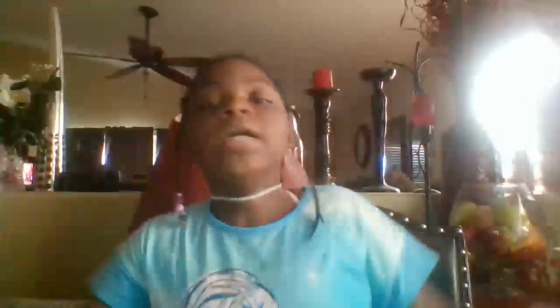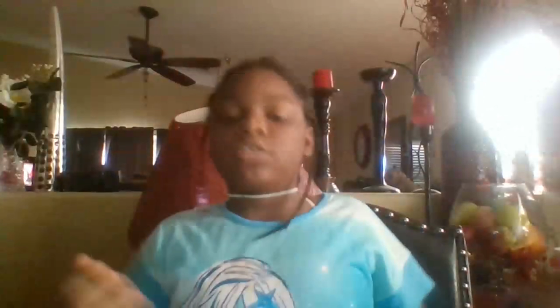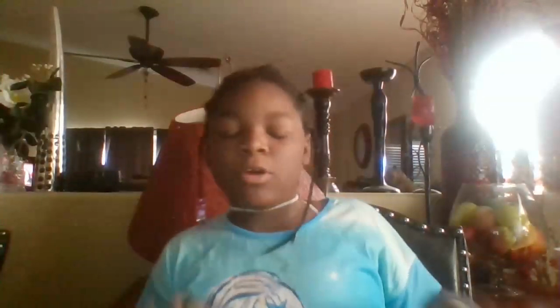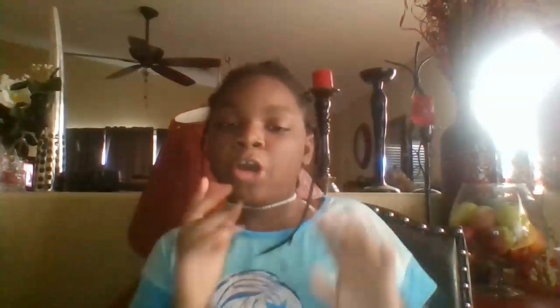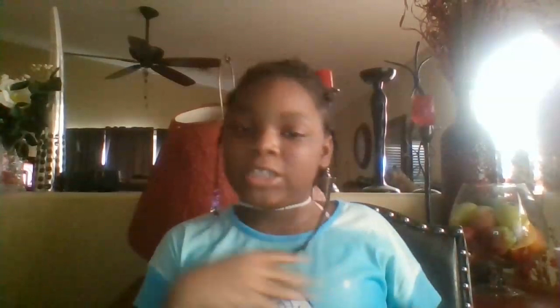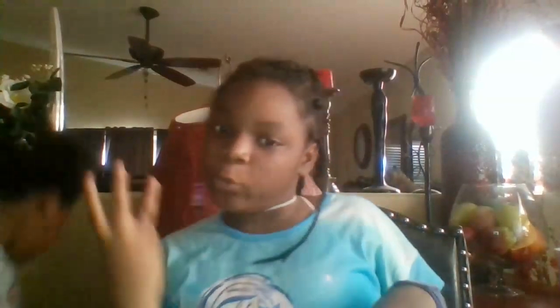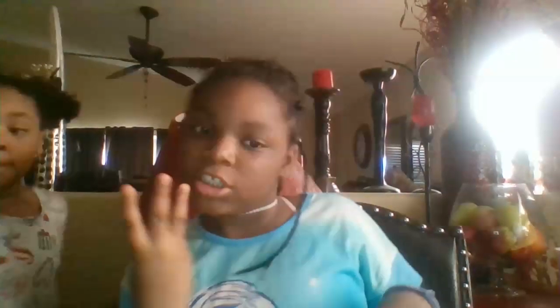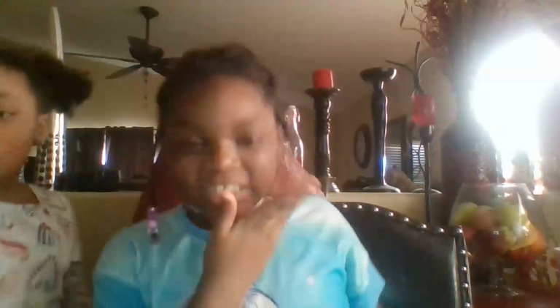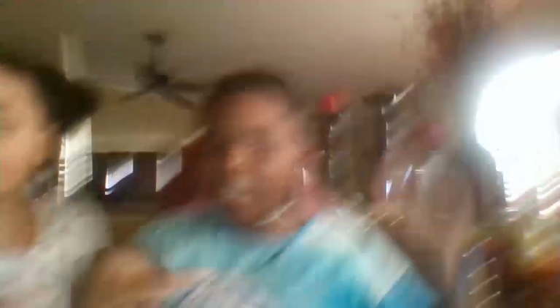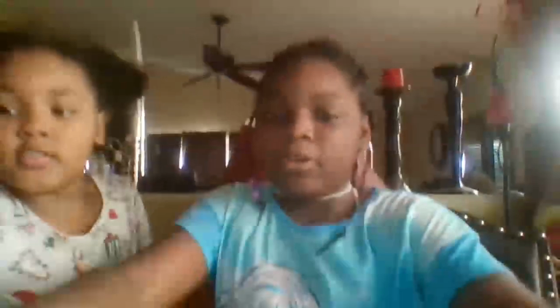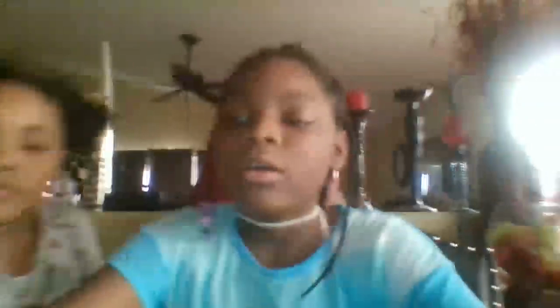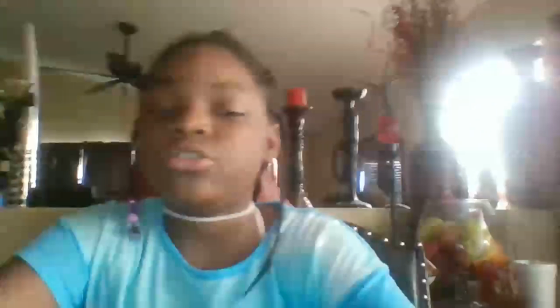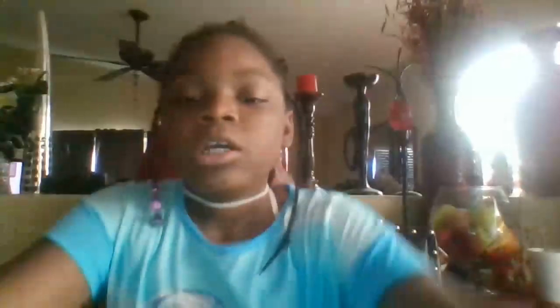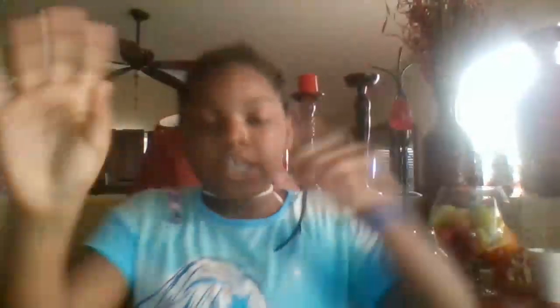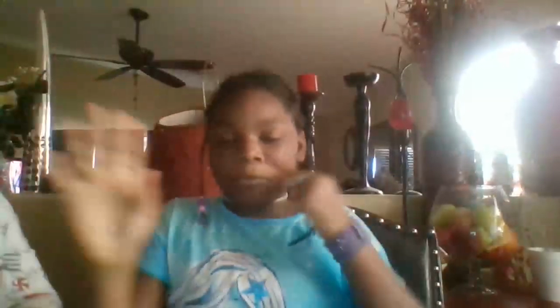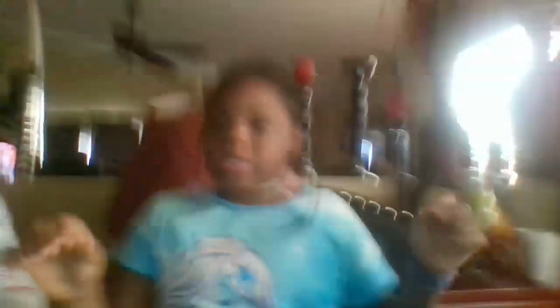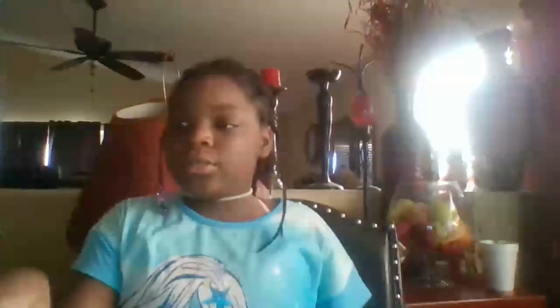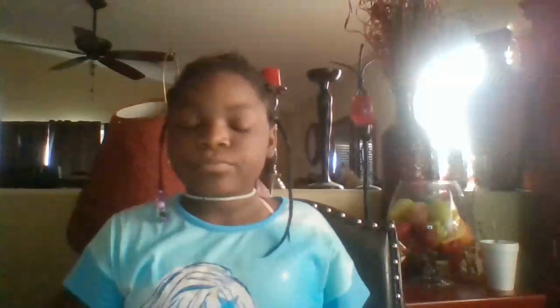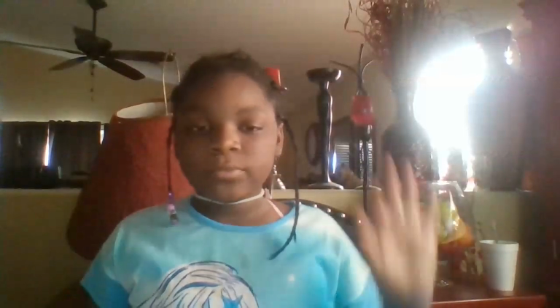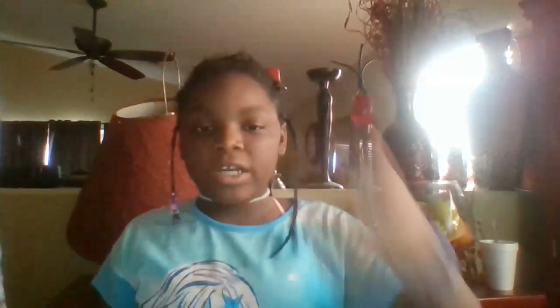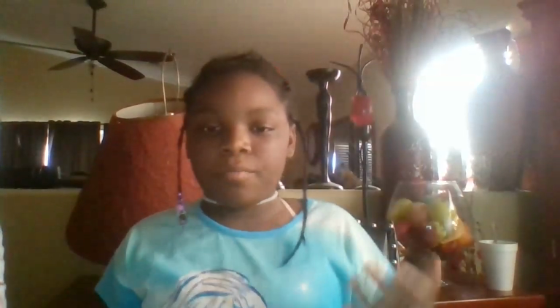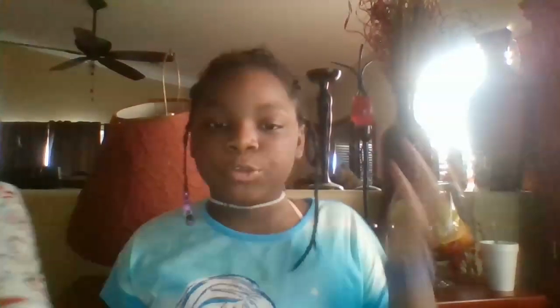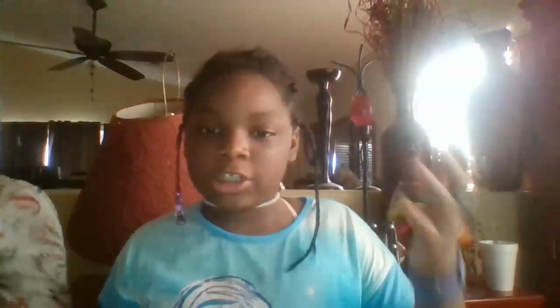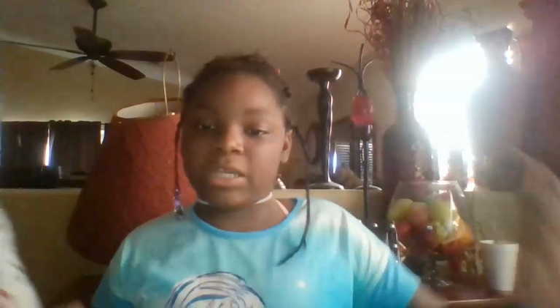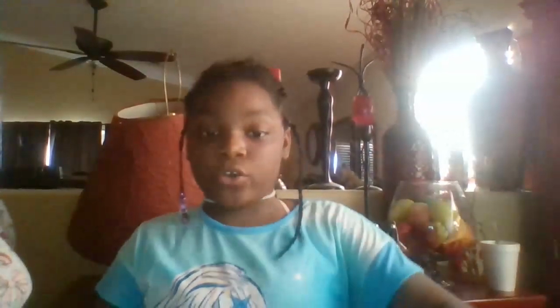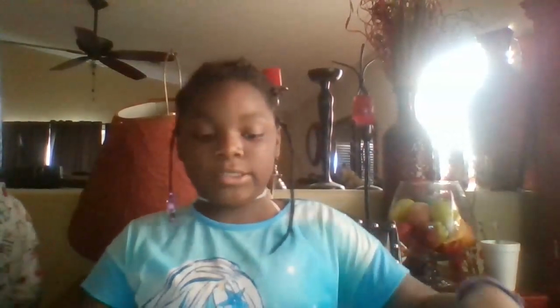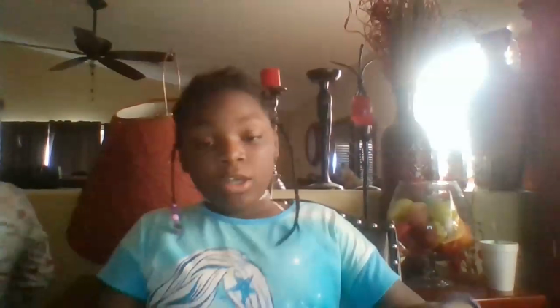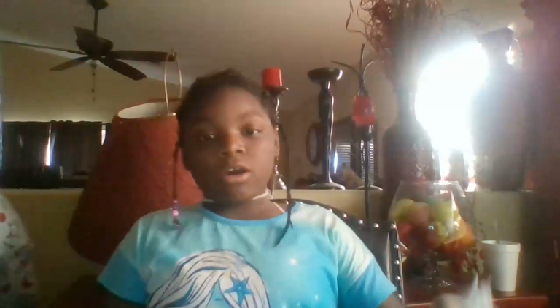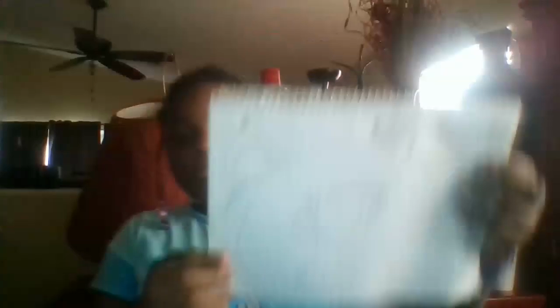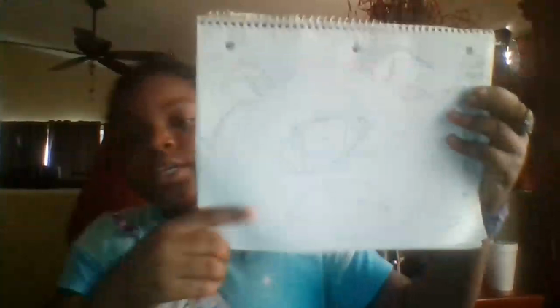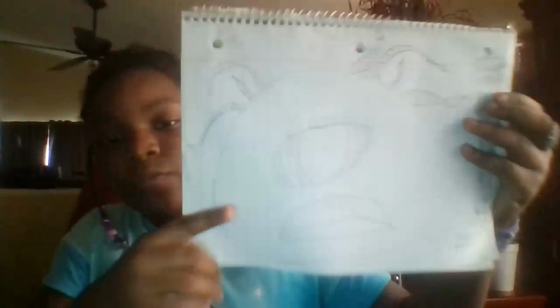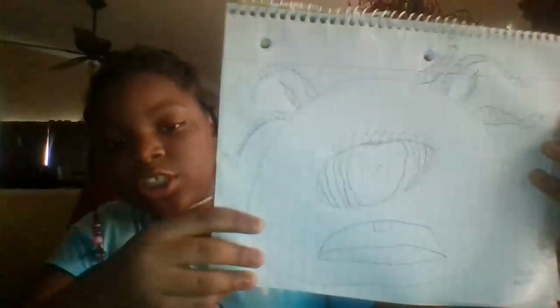So today I'm going to be showing you guys my three drawings that I did, and then I'm going to be drawing something for you guys. So here's the first thing.